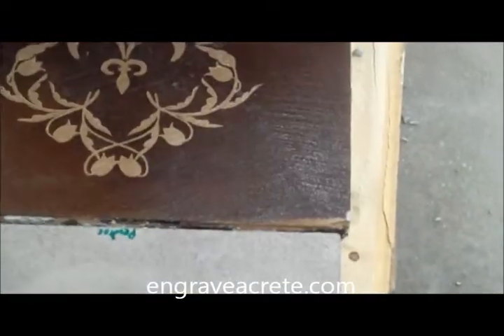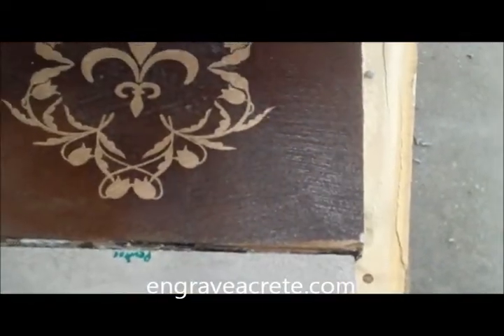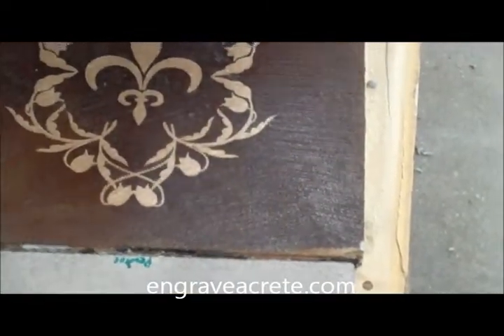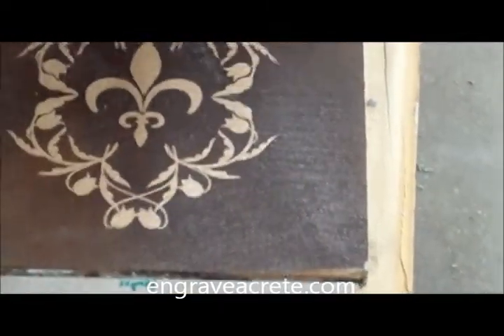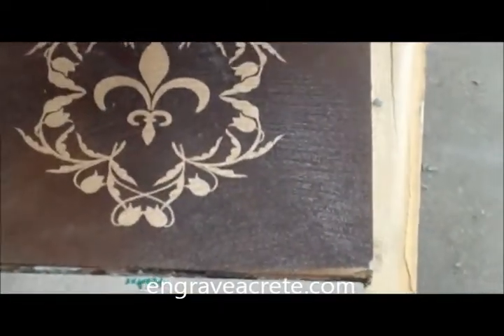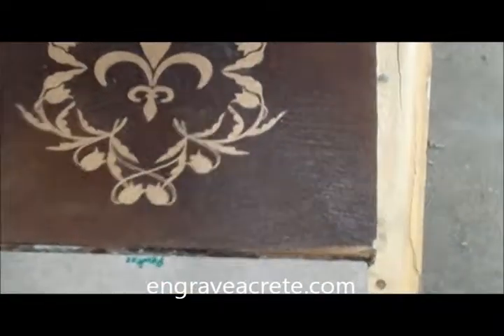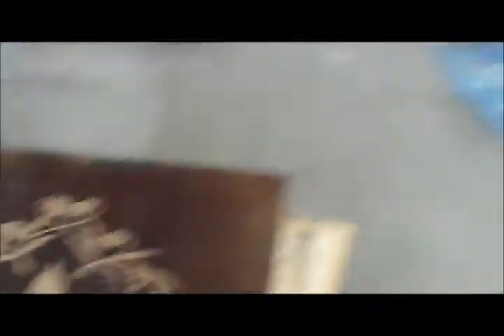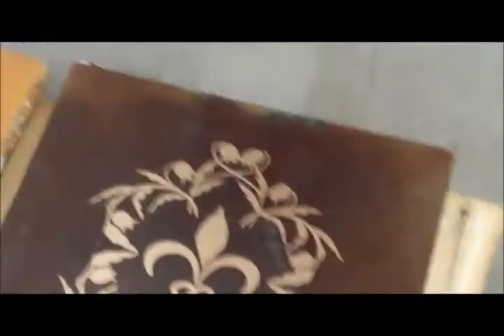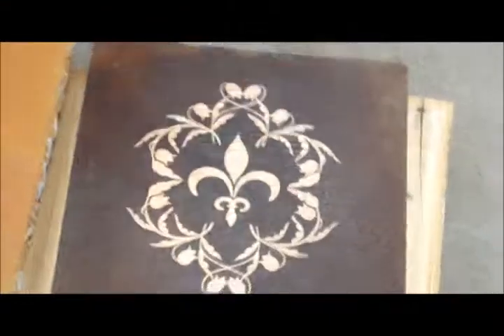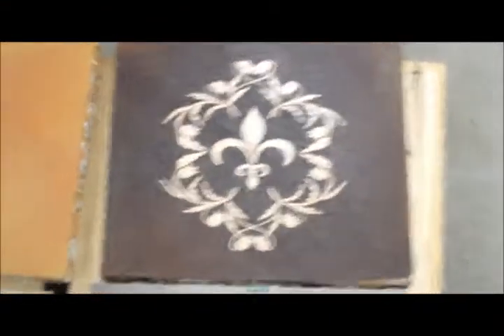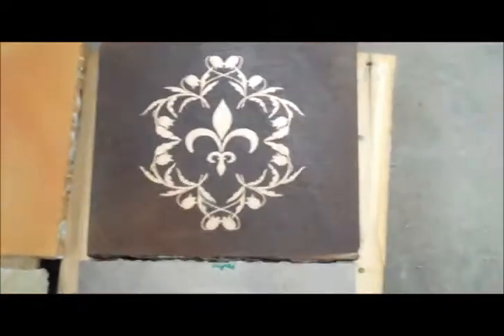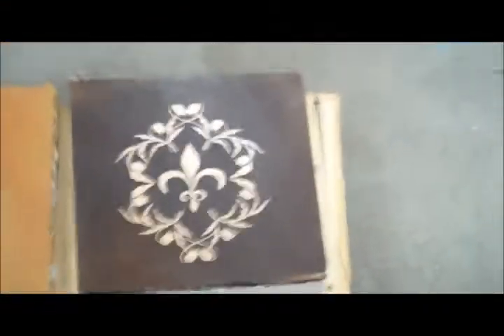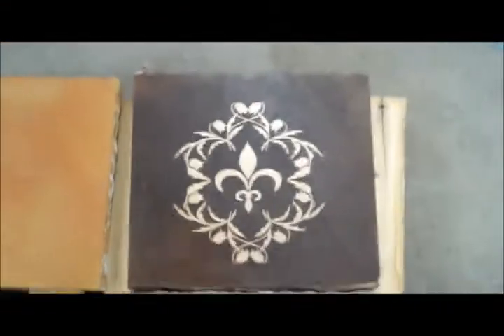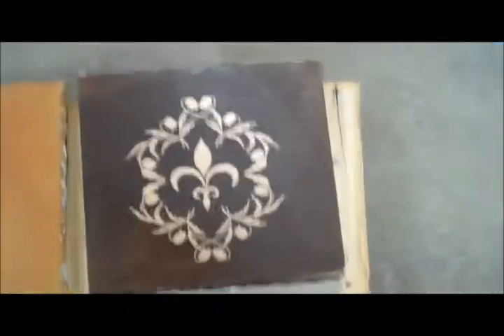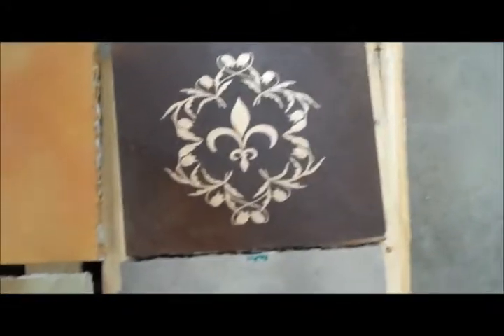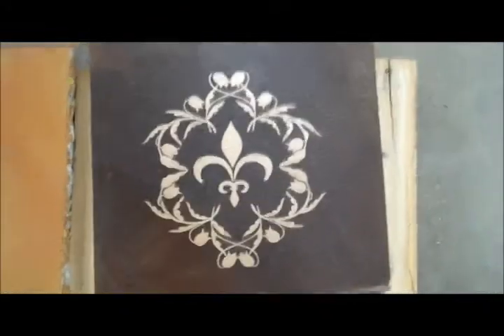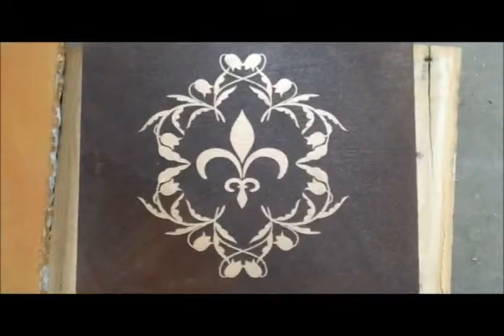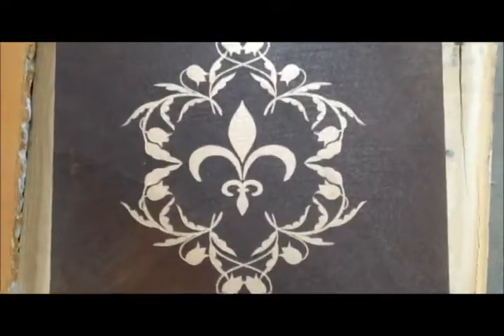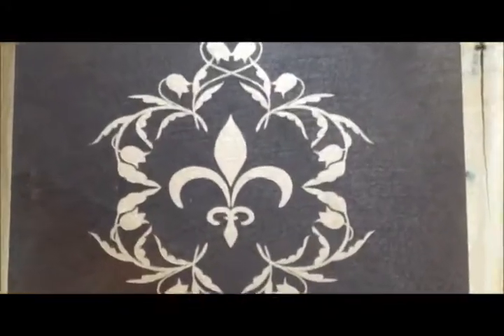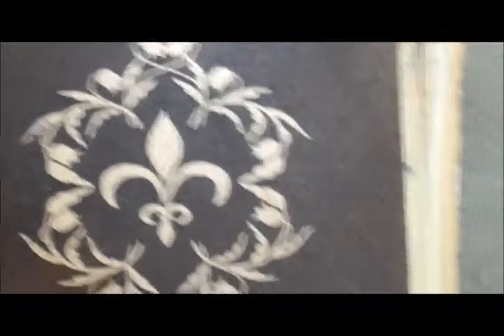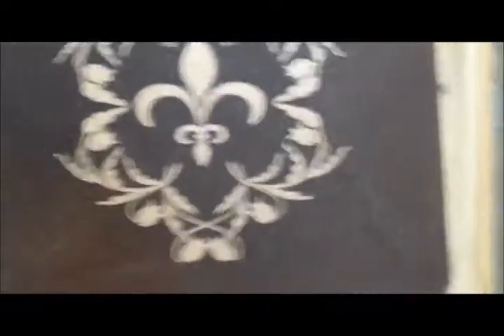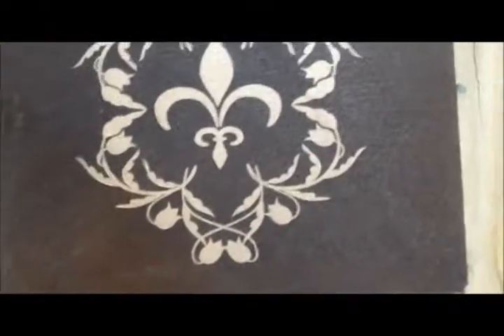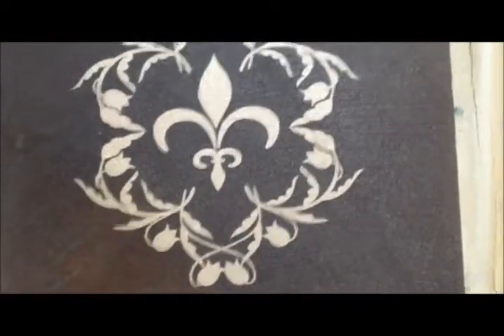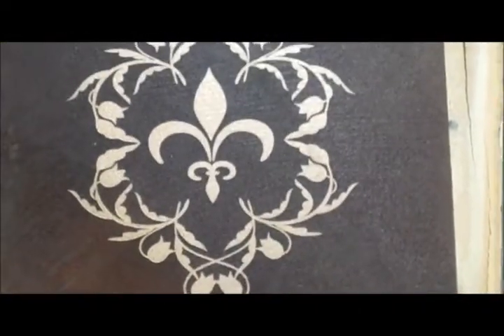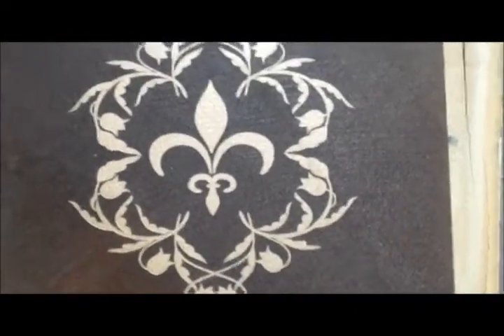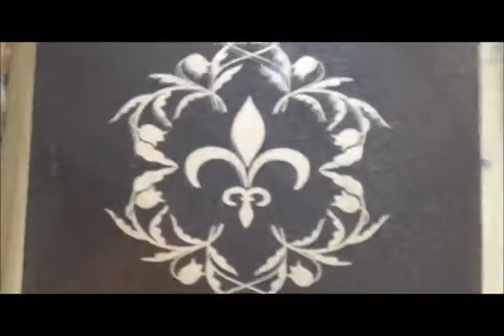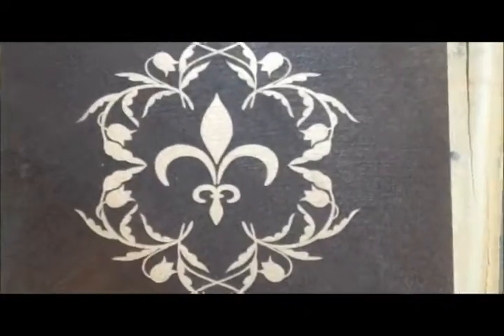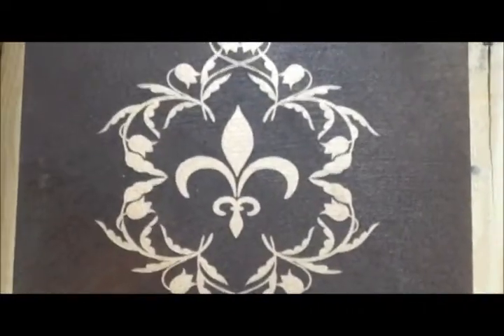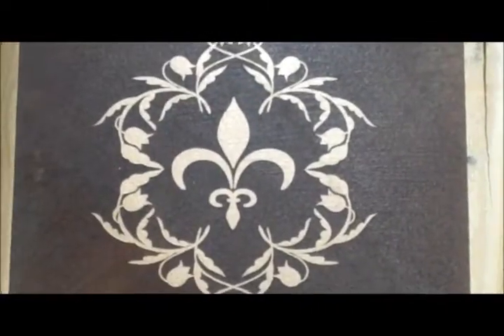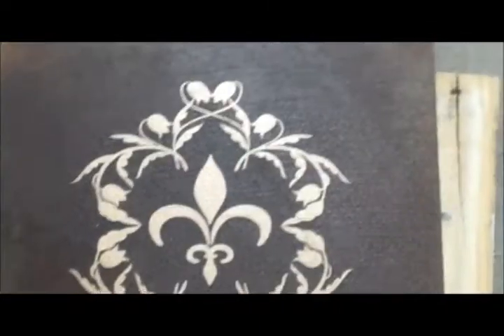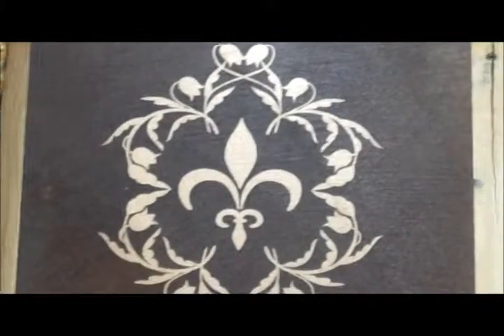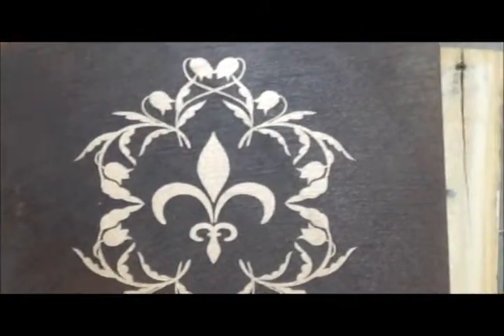Is that everything? Yeah, looks like it. Alright, let me get up here and give you the advanced aerial shot. And there we have it — a very intricate design, installed very quickly.